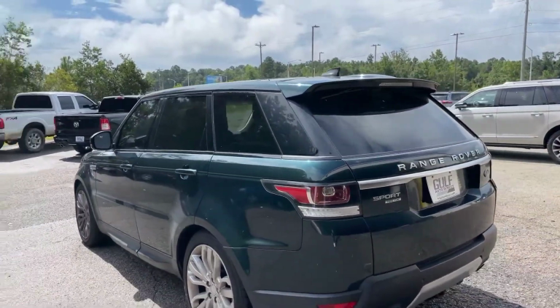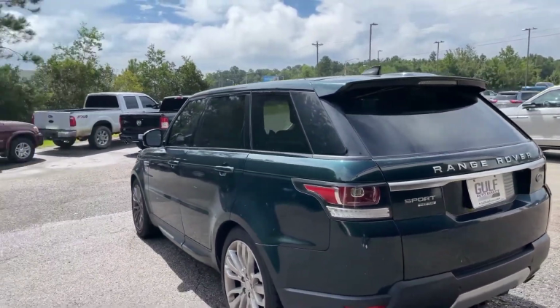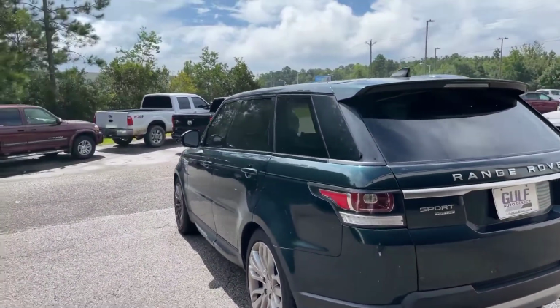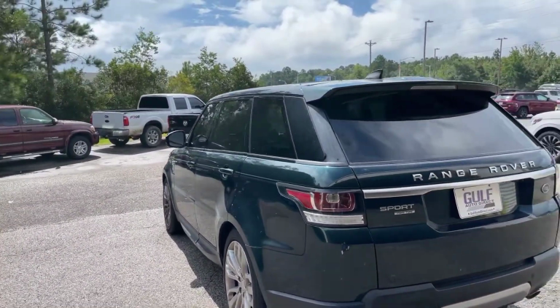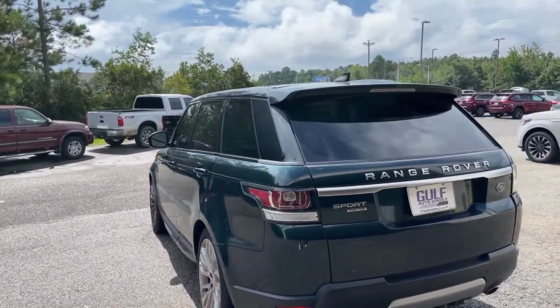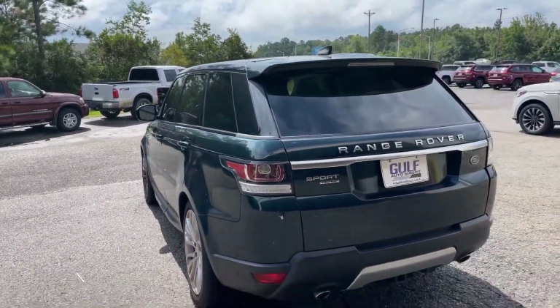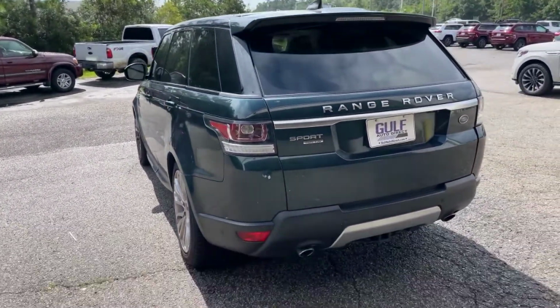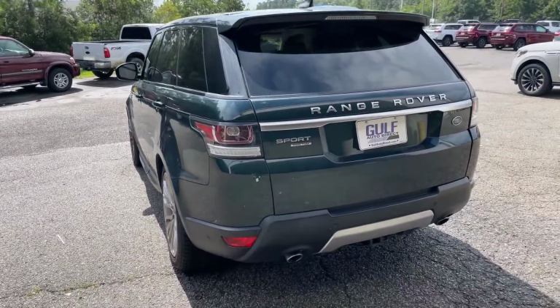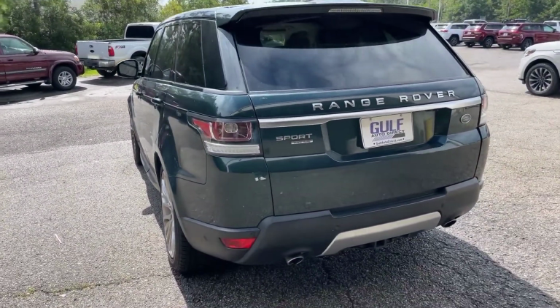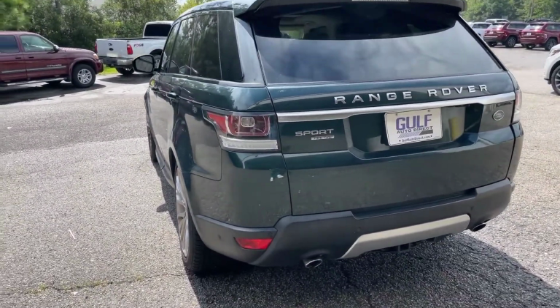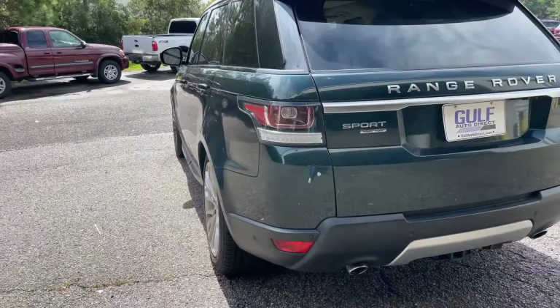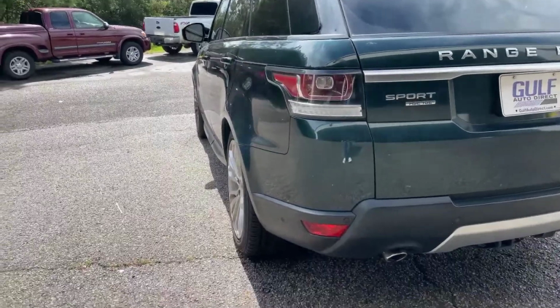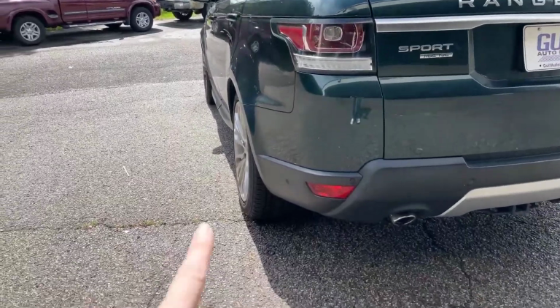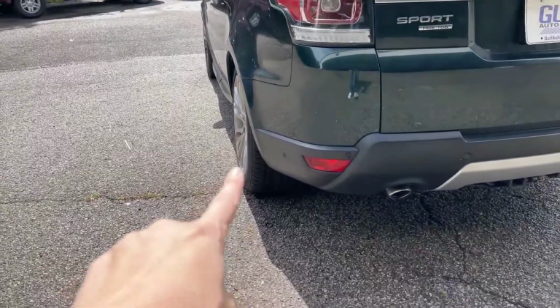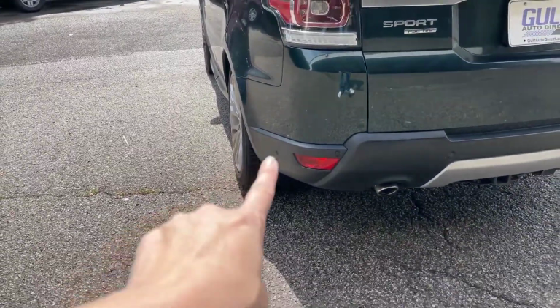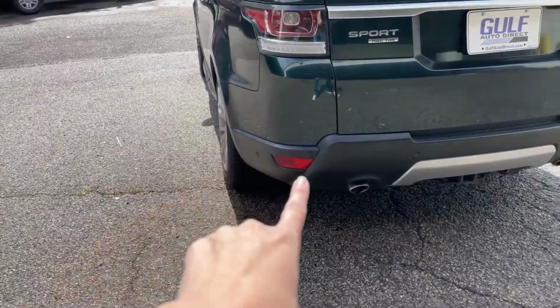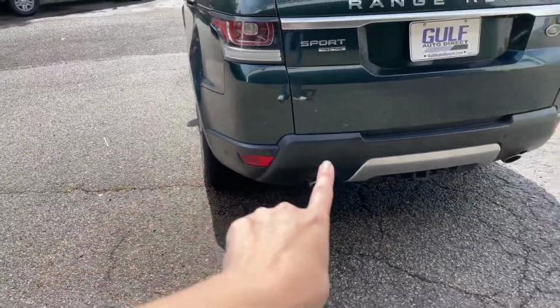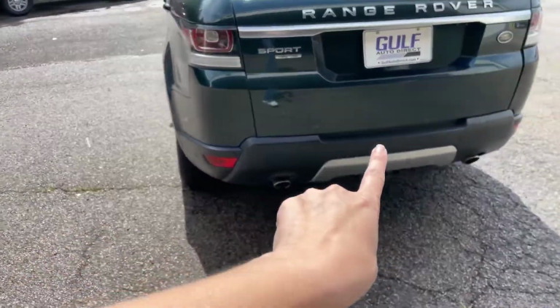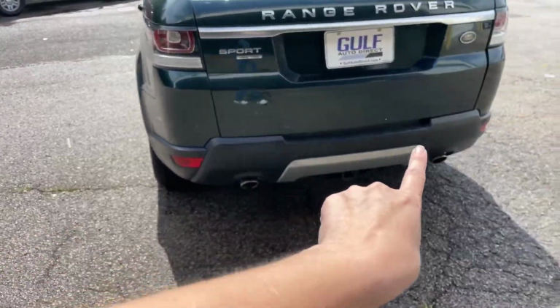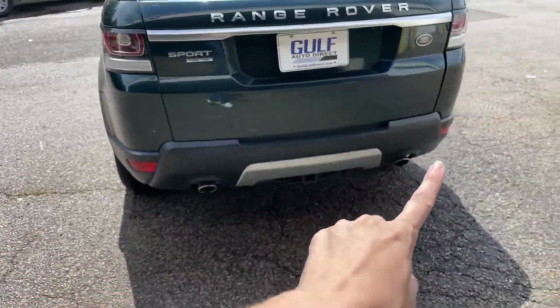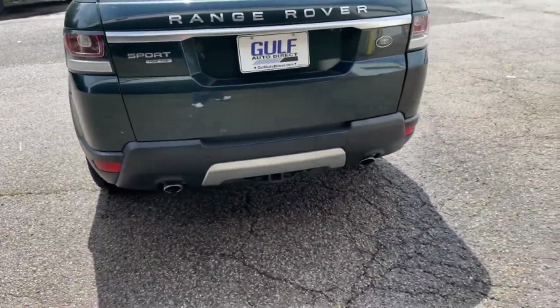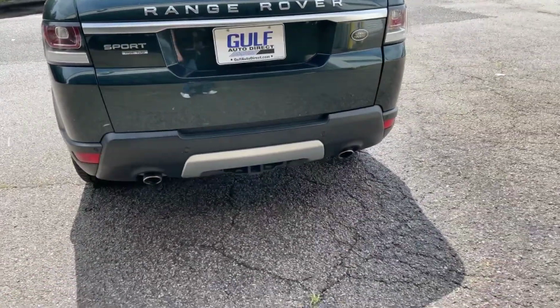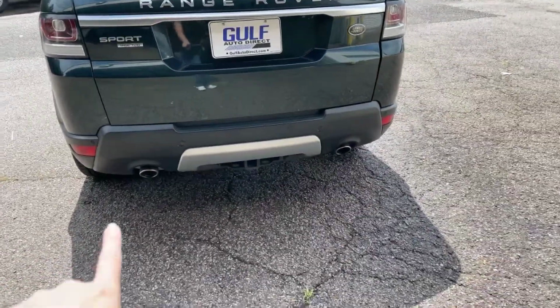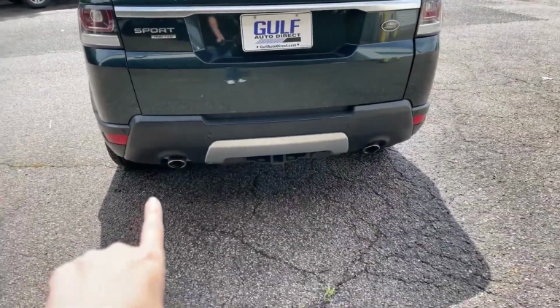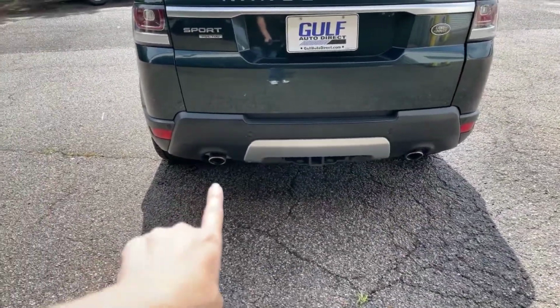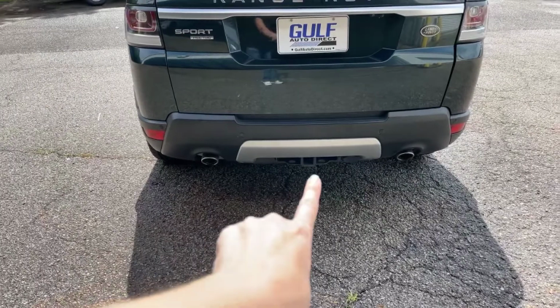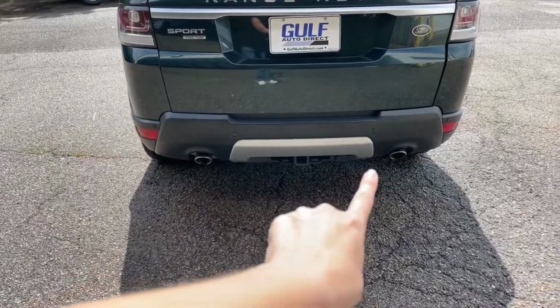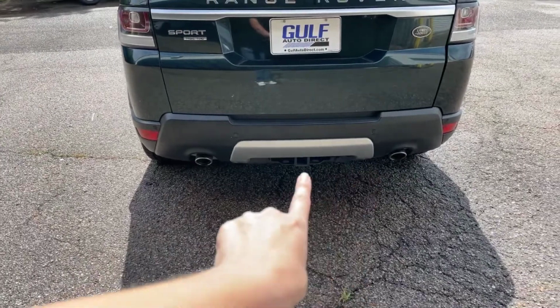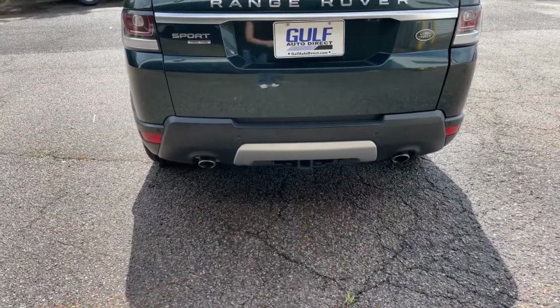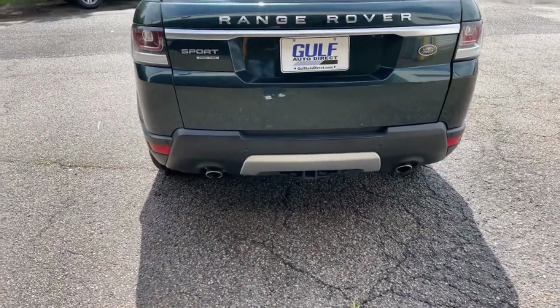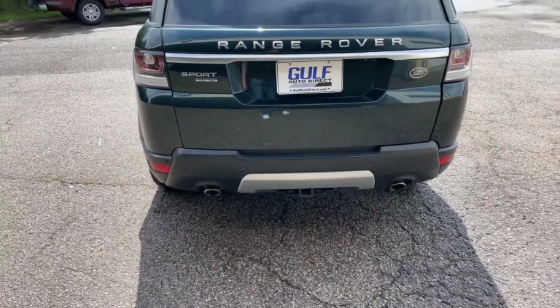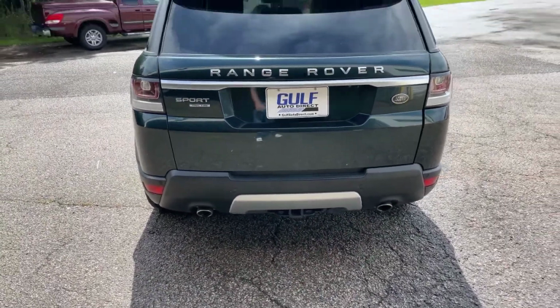We'll go ahead and run along here on the back end. Right along here on the back bumper, you can see our rear parking sensors. We do have the dual exhaust and tow package right back here.